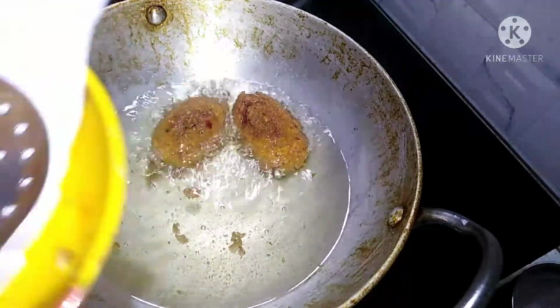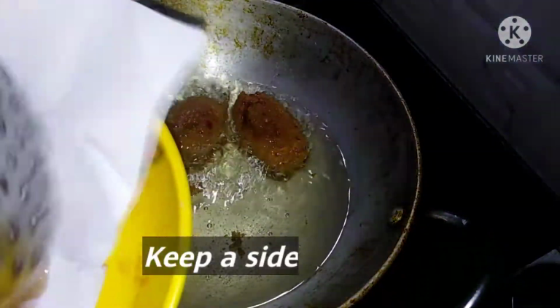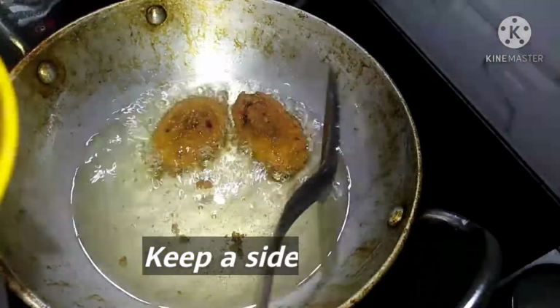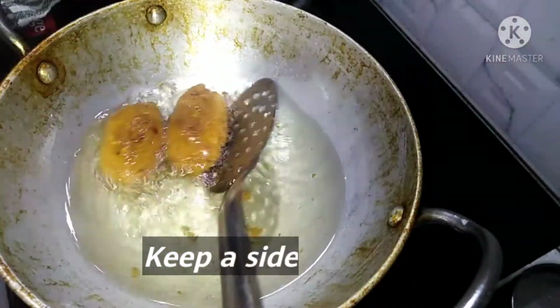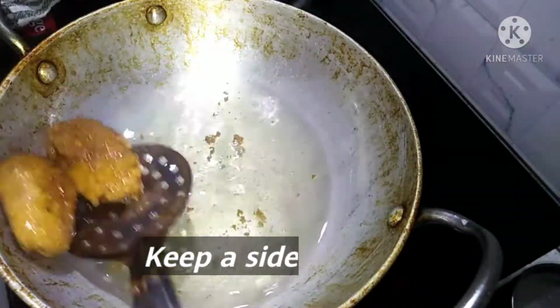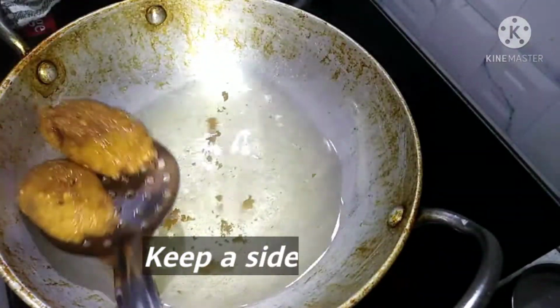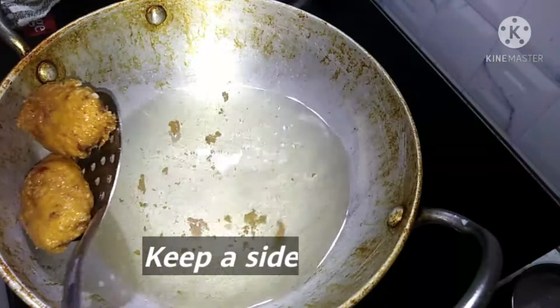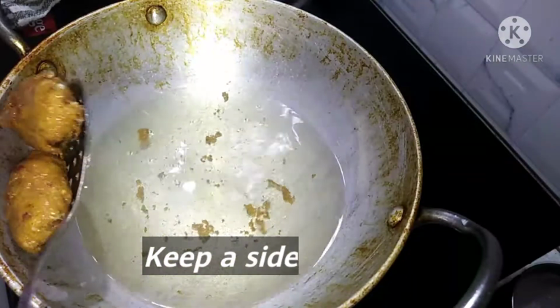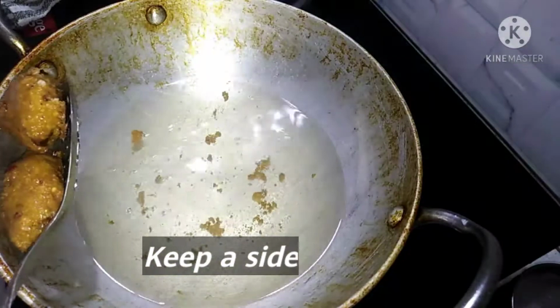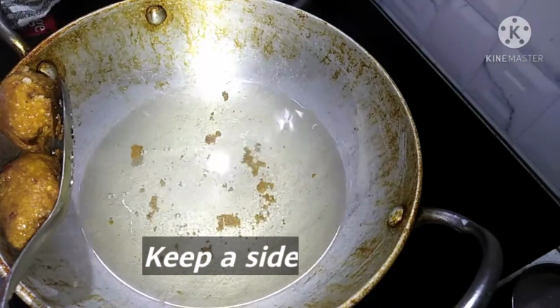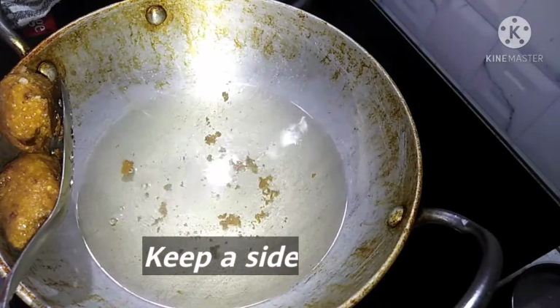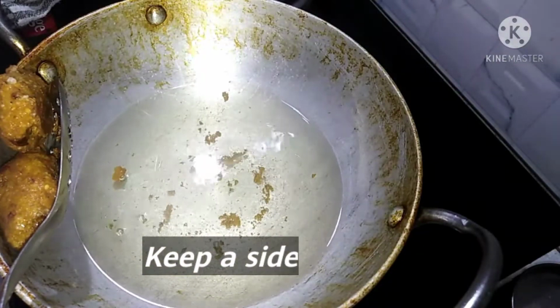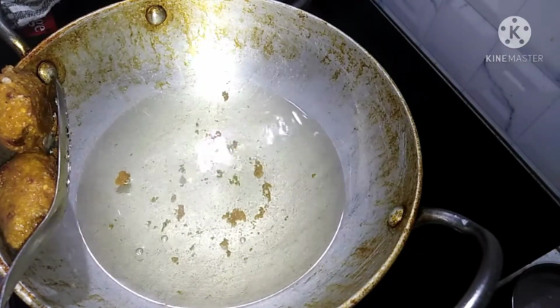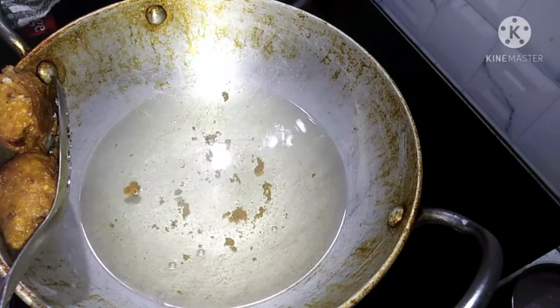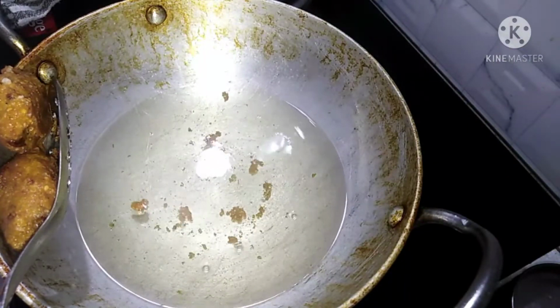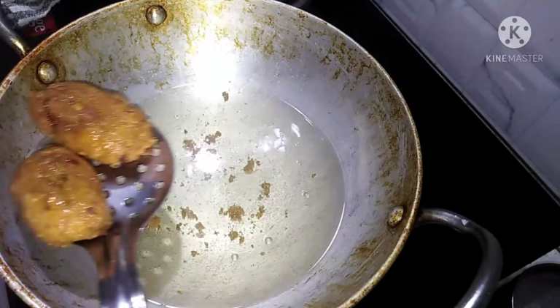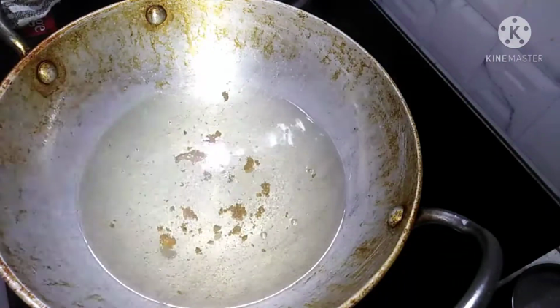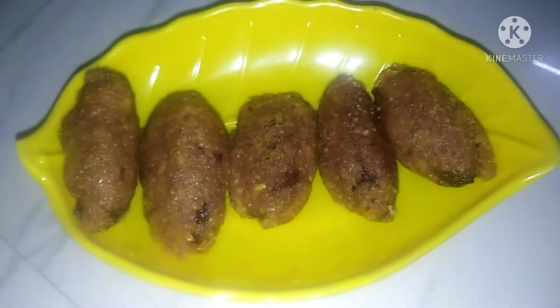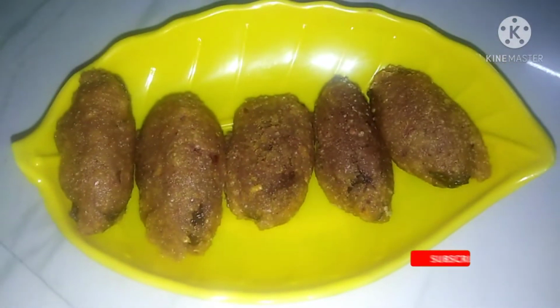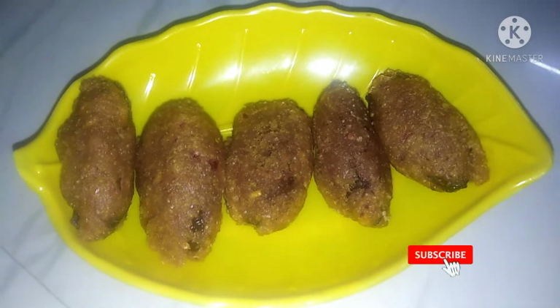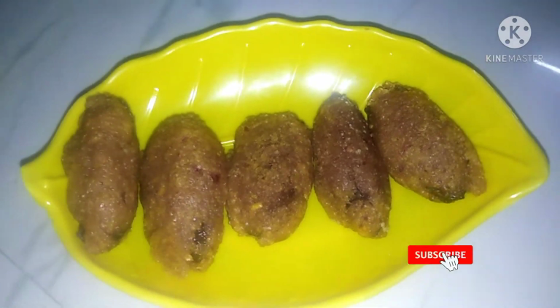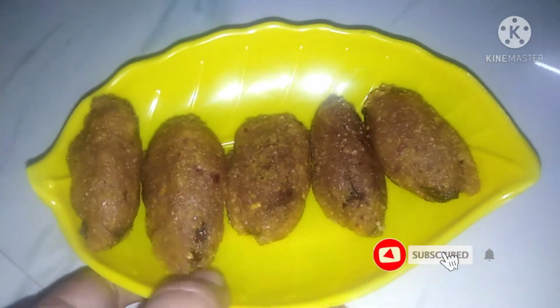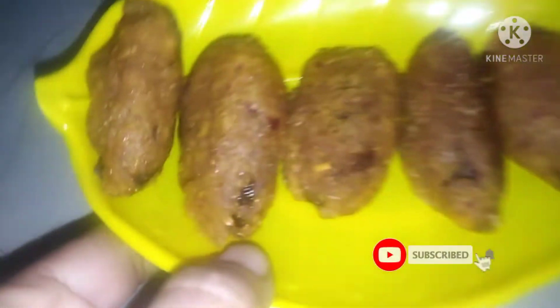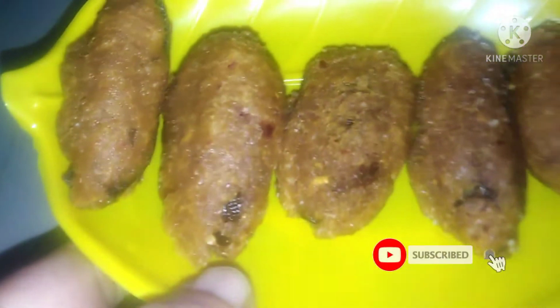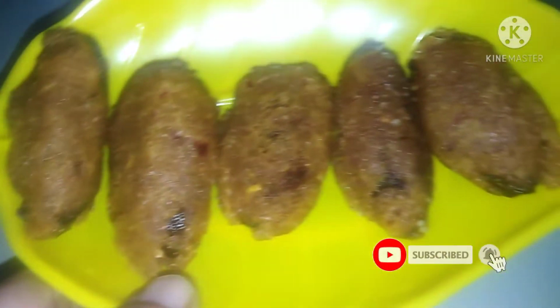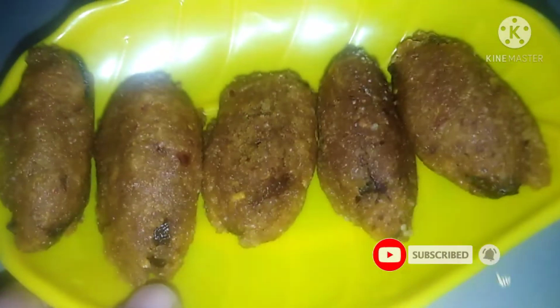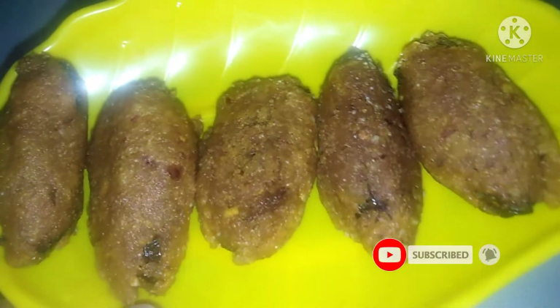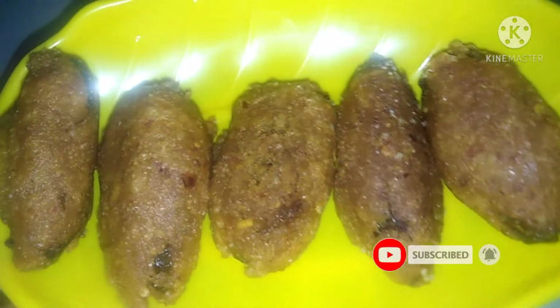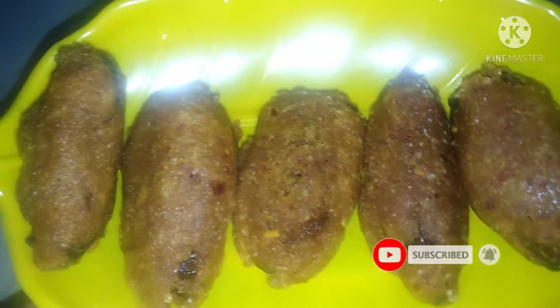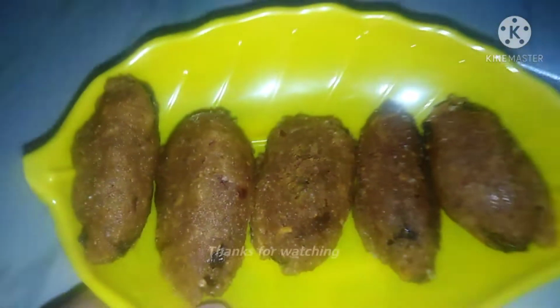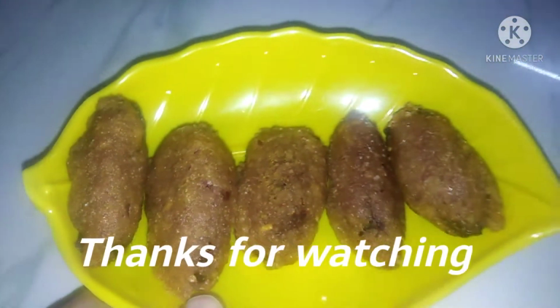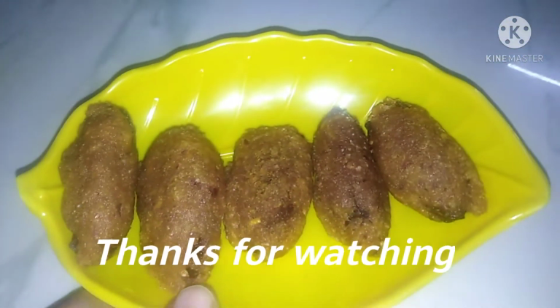It's a very easy and simple recipe. Please like and share it in the comments box. Put it in the serving plate — it's very good to use the tomato sauce. Thank you for watching.